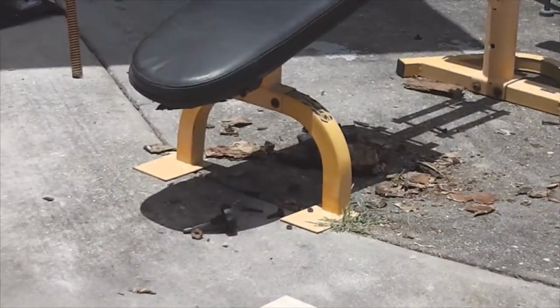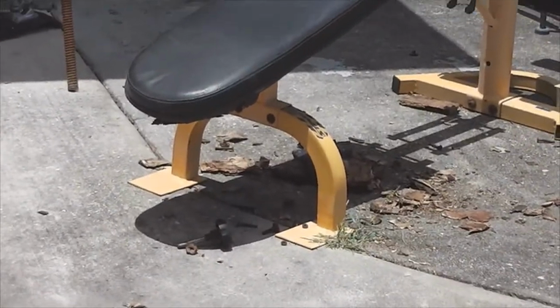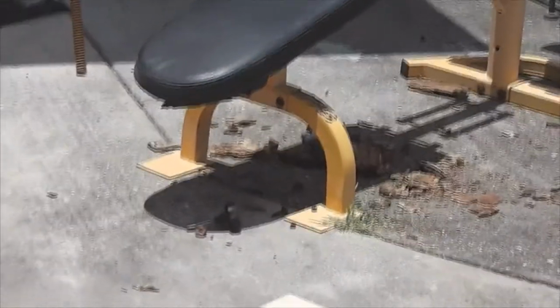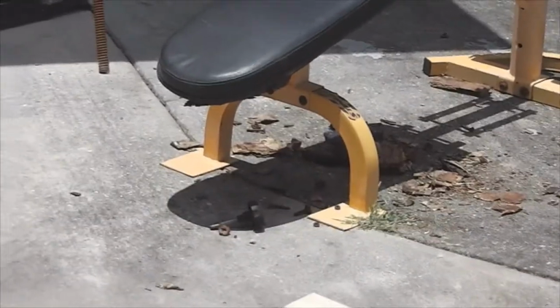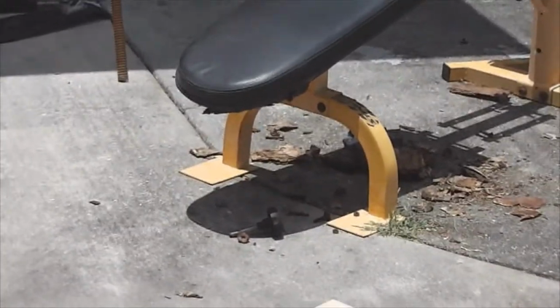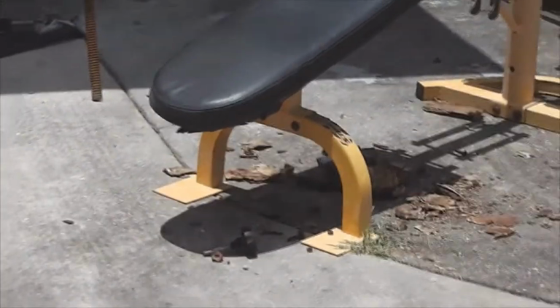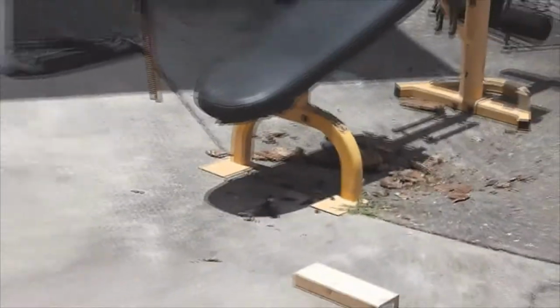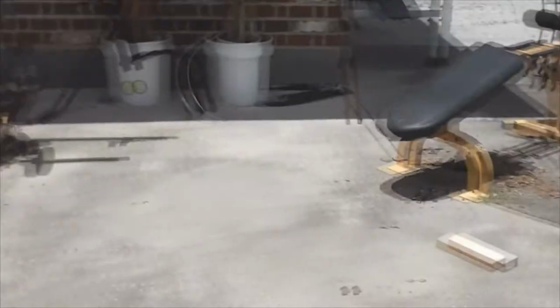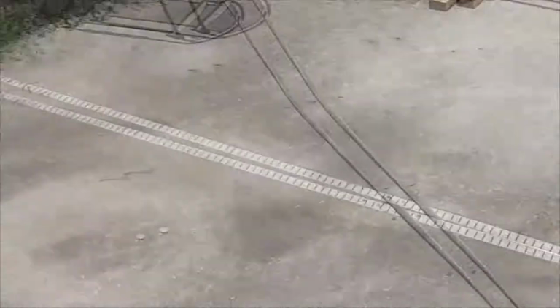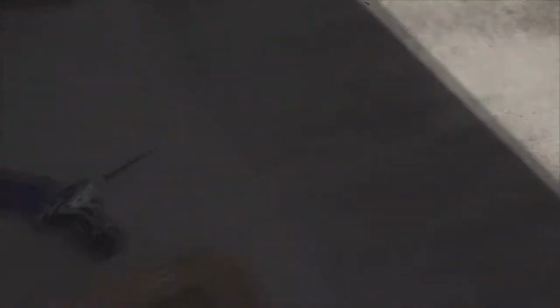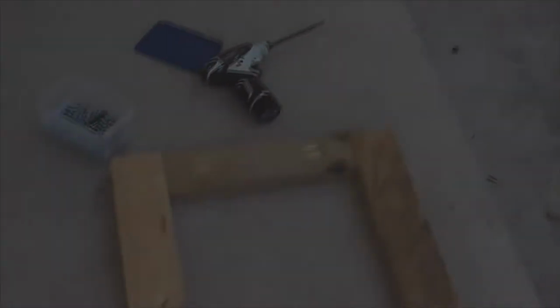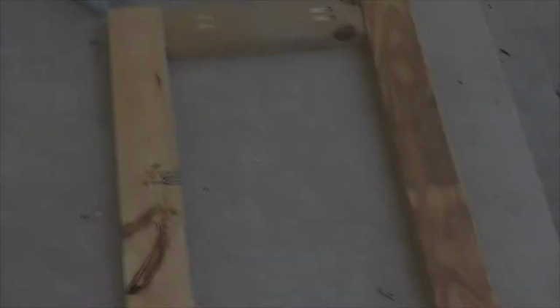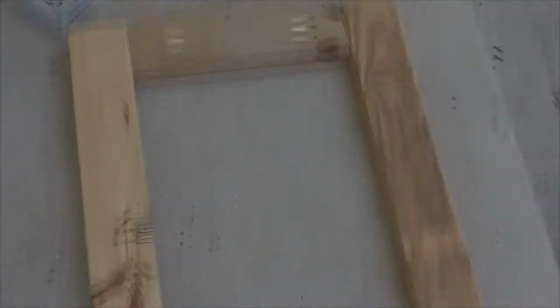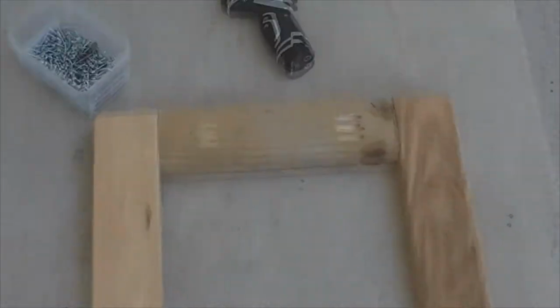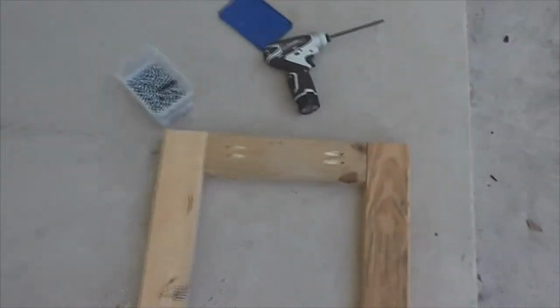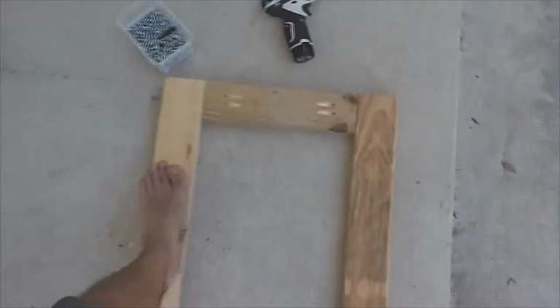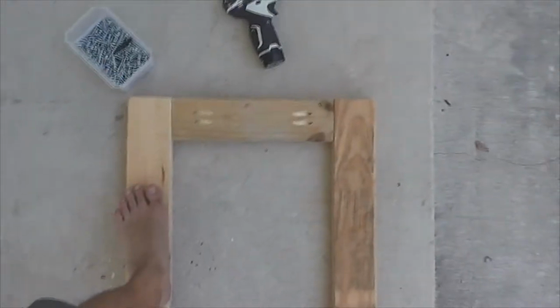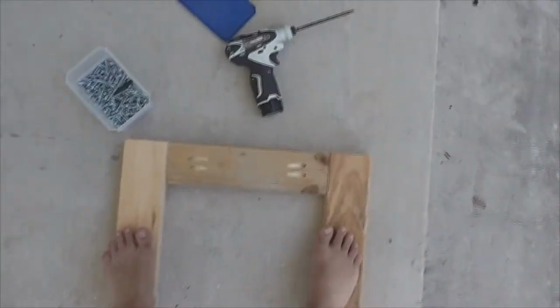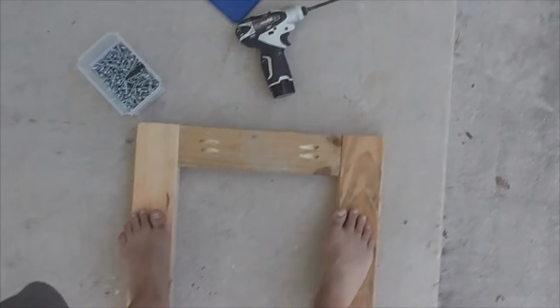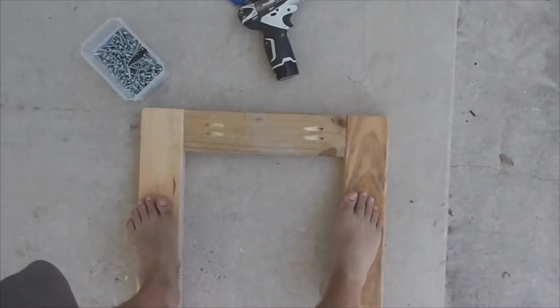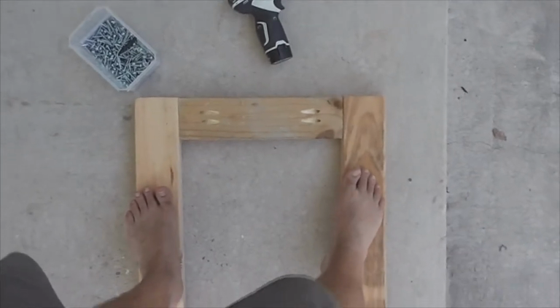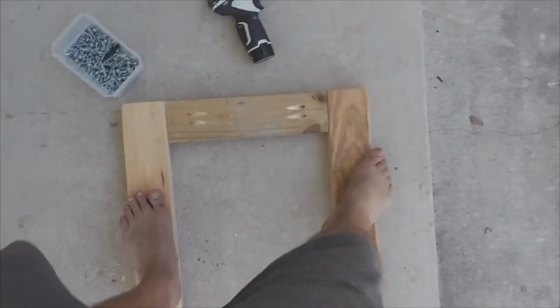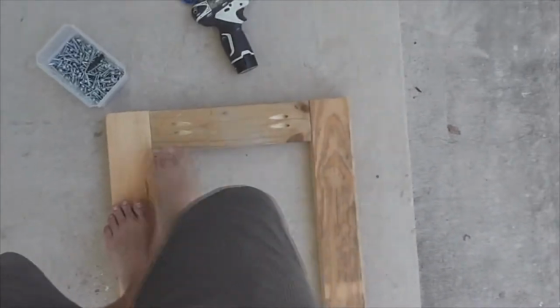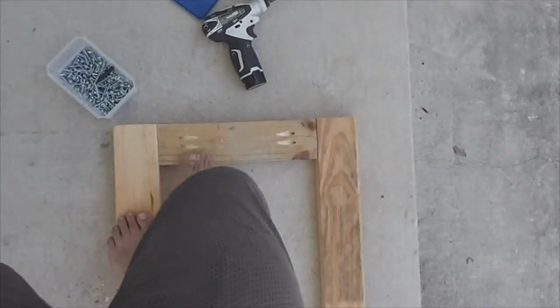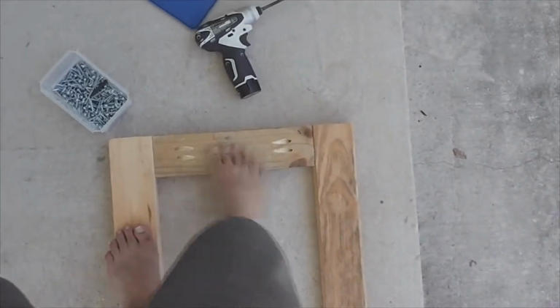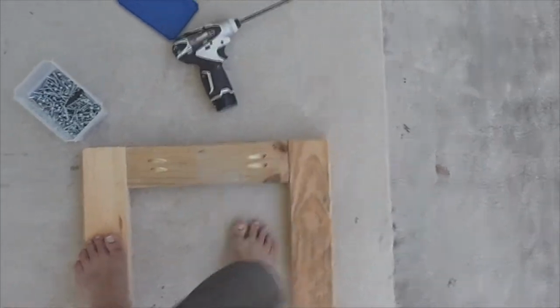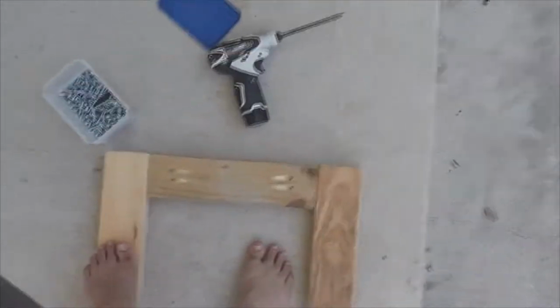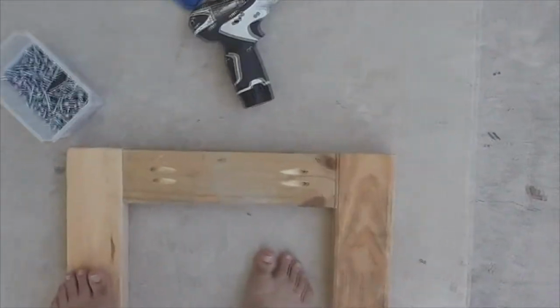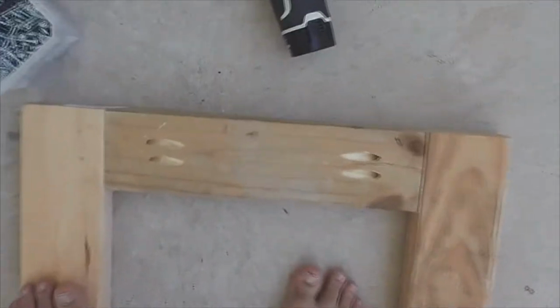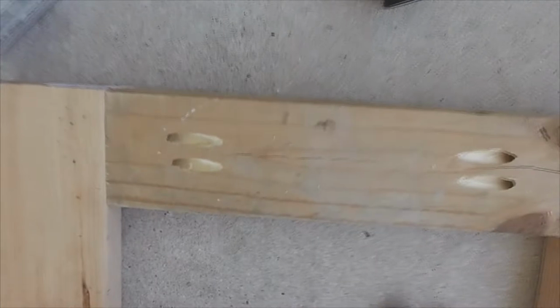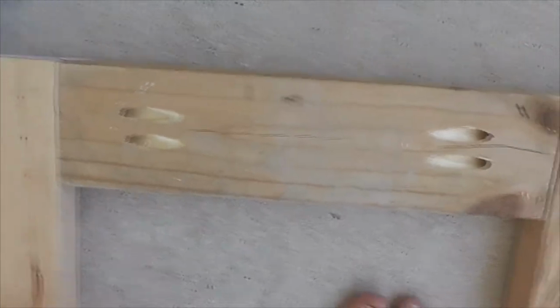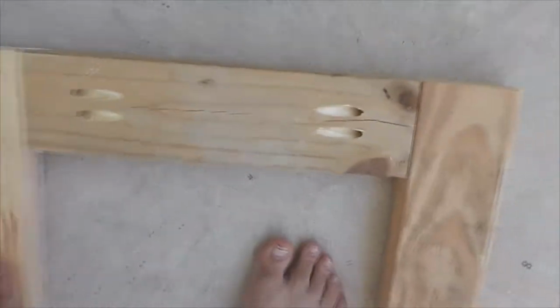All I've done so far is the front two plates were 20 inches apart. I measured my two runners, took 20 inches, subtracted the width of these two boards, made this board, did pocket hole screws, and attached.